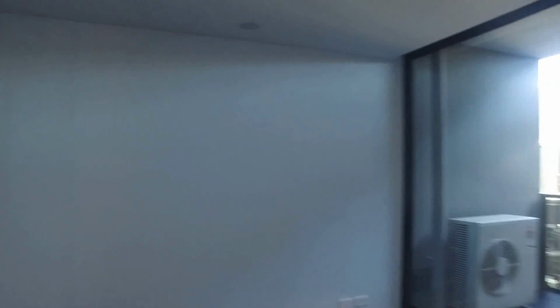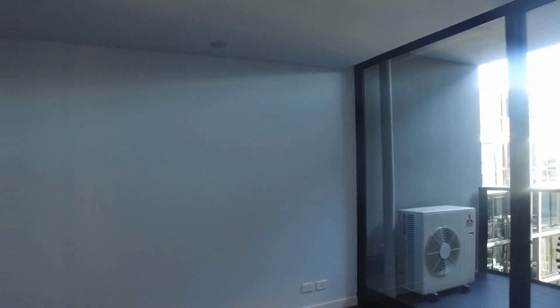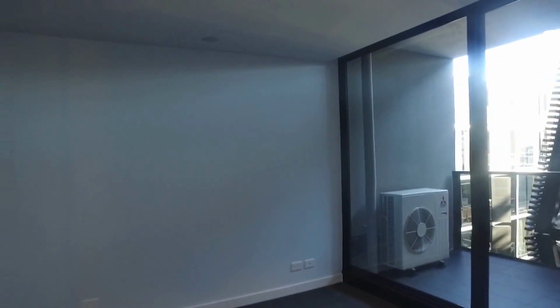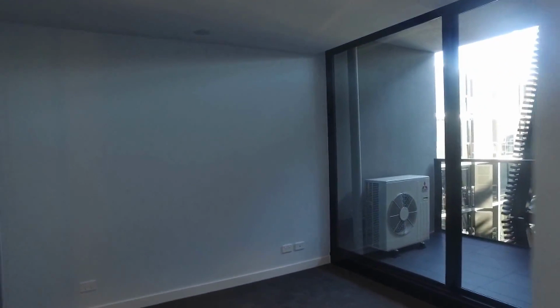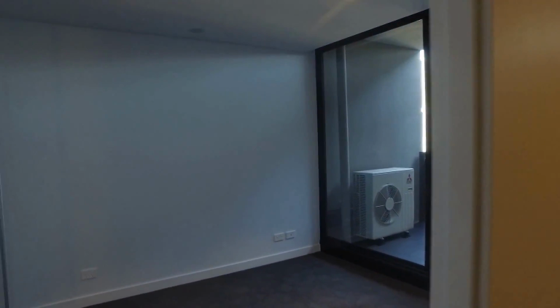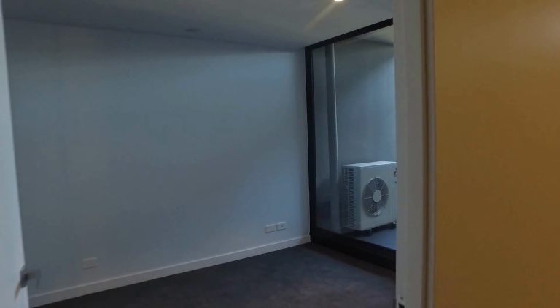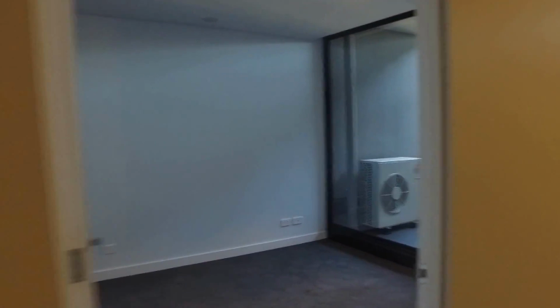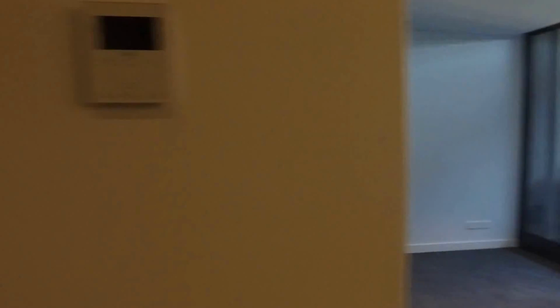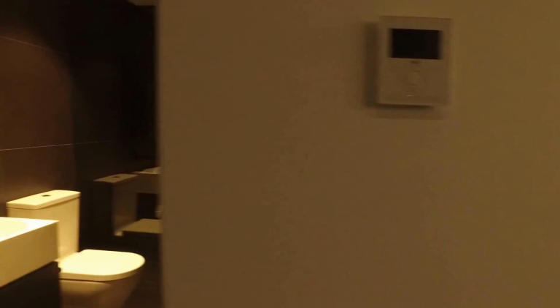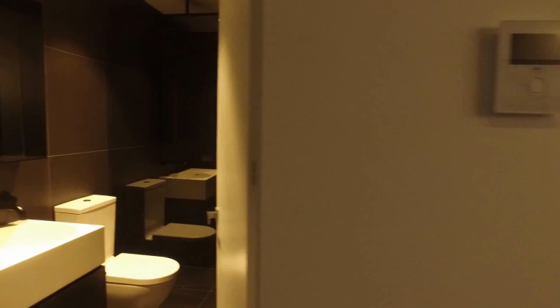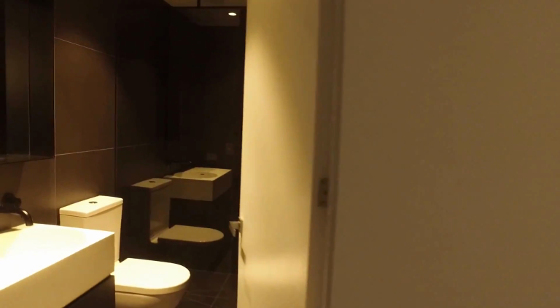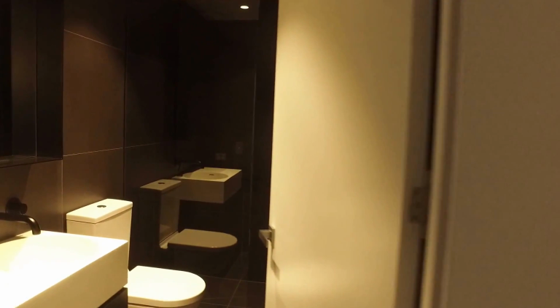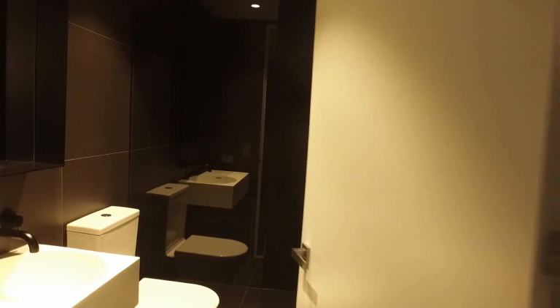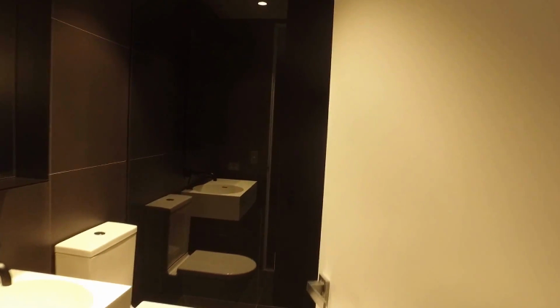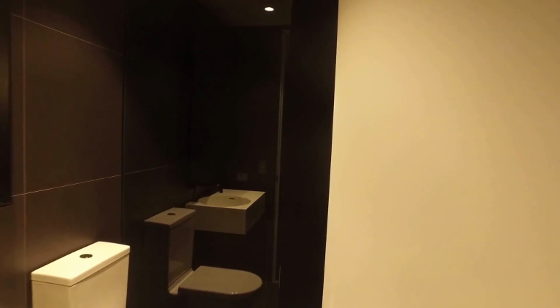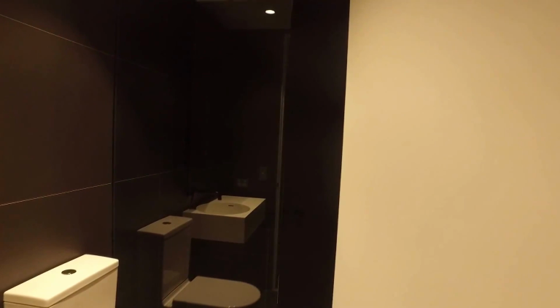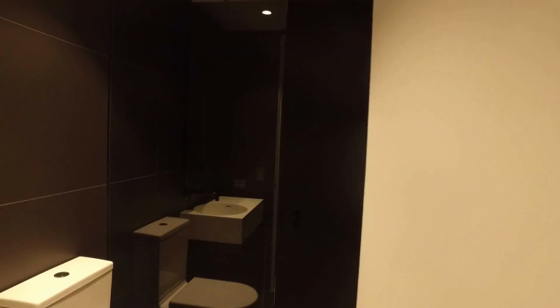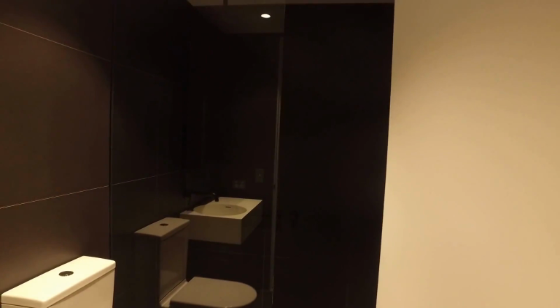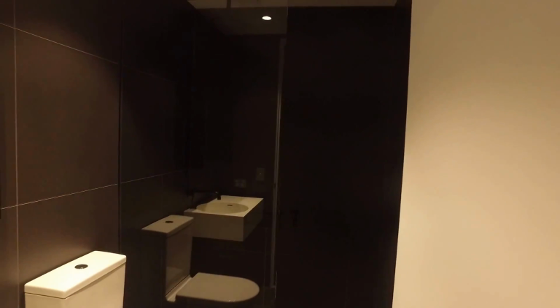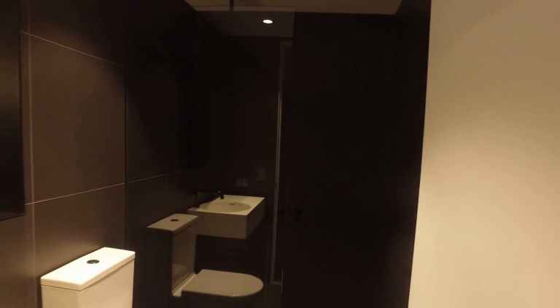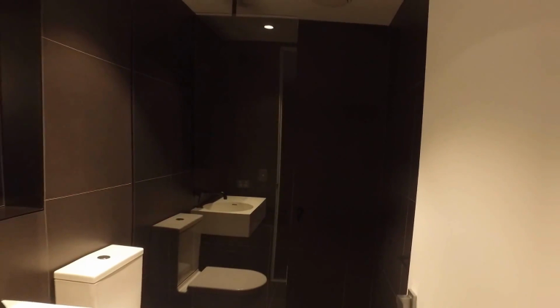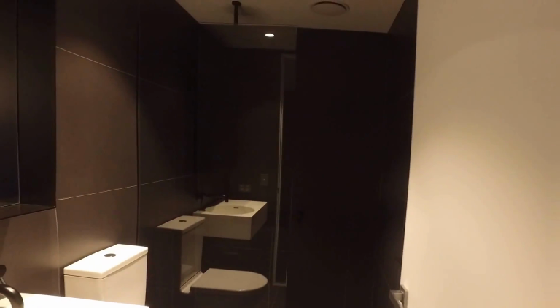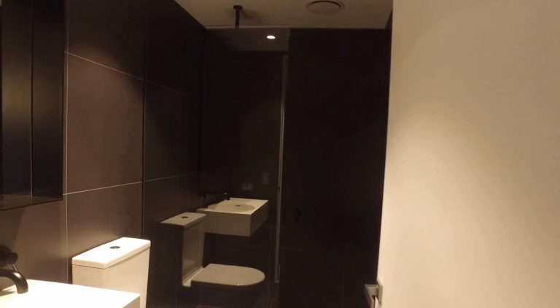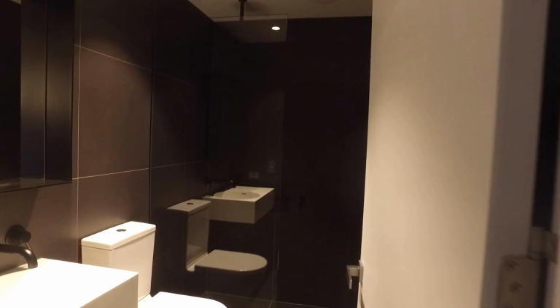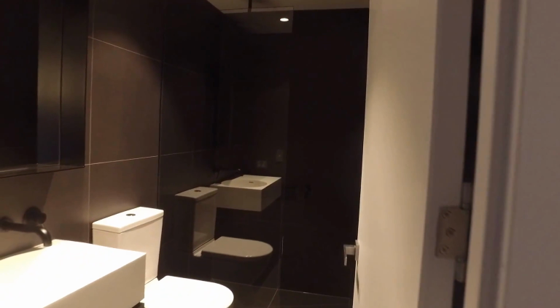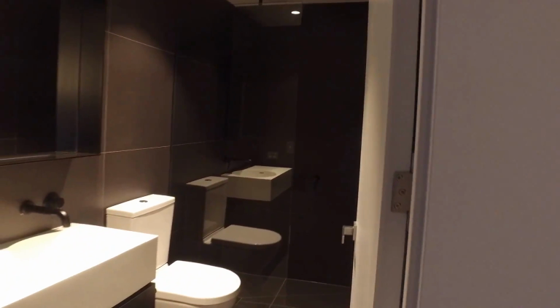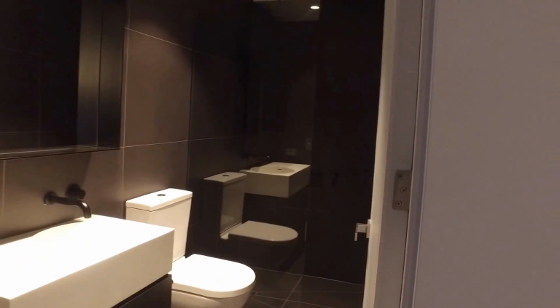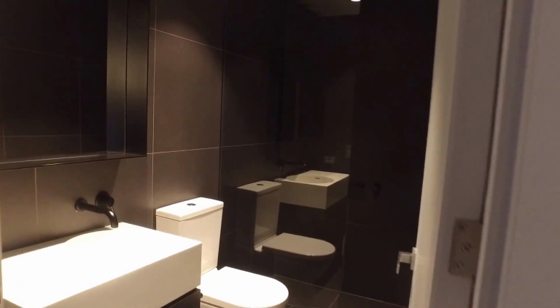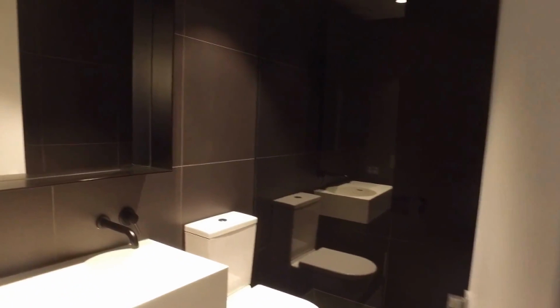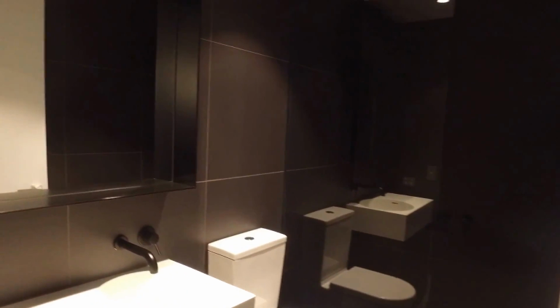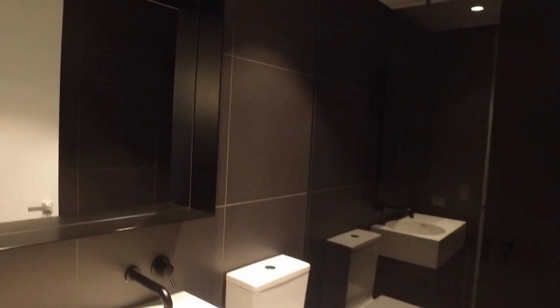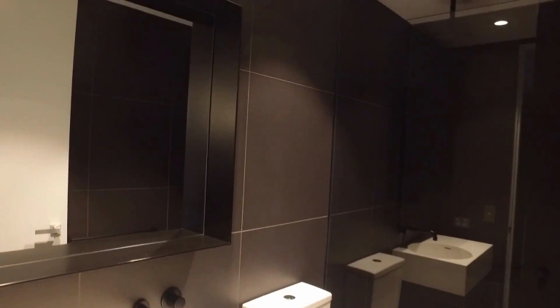So plenty of space. New apartment, great location. Having a look into the bathroom area — we've got great facilities and a mirror vanity as well.